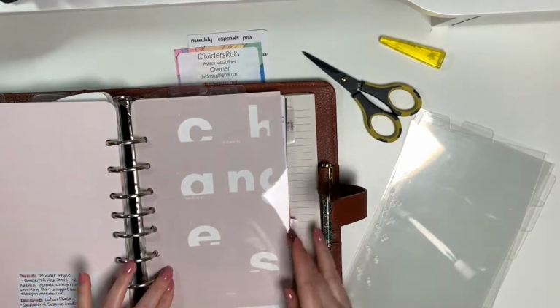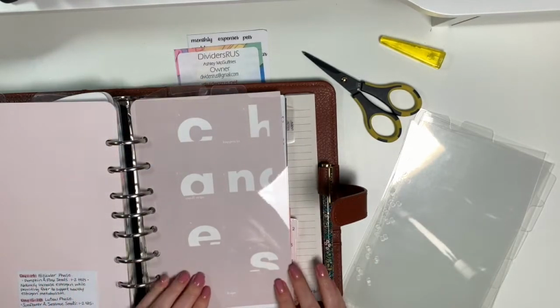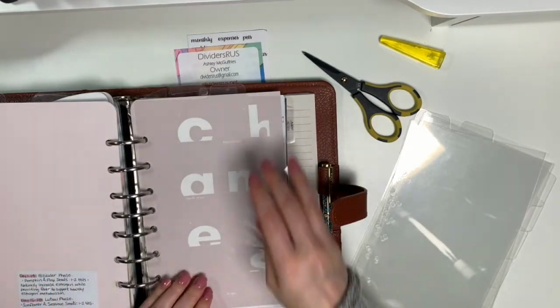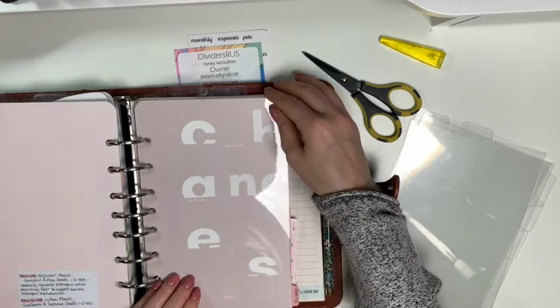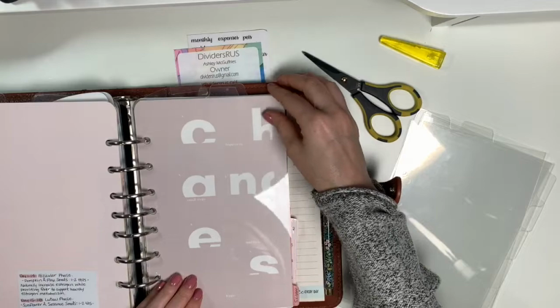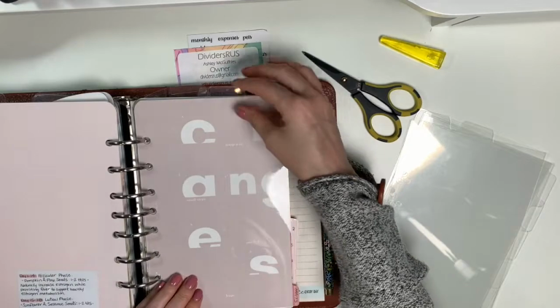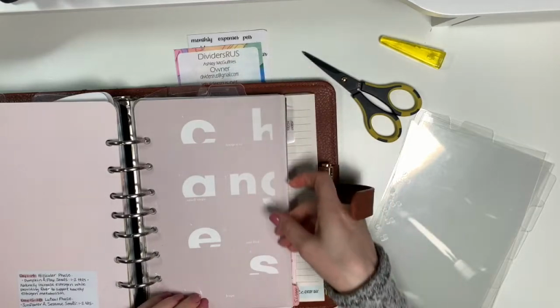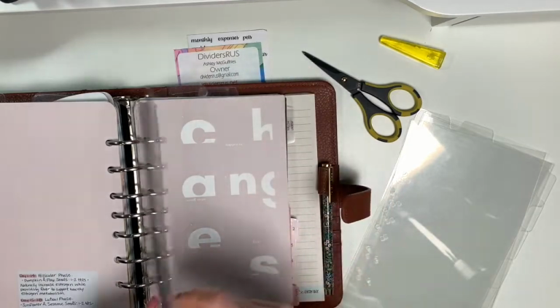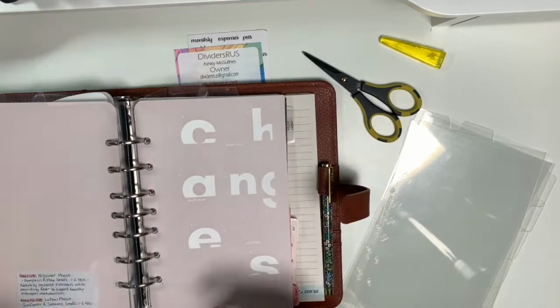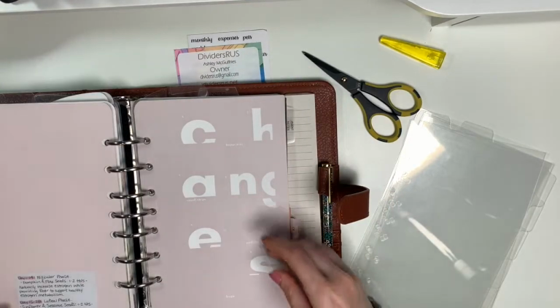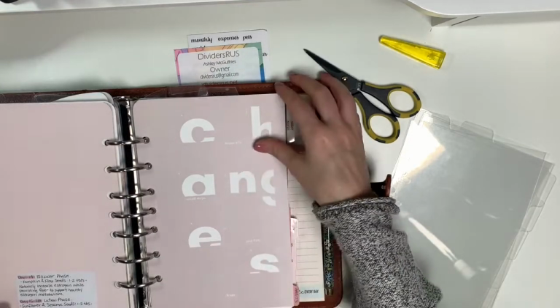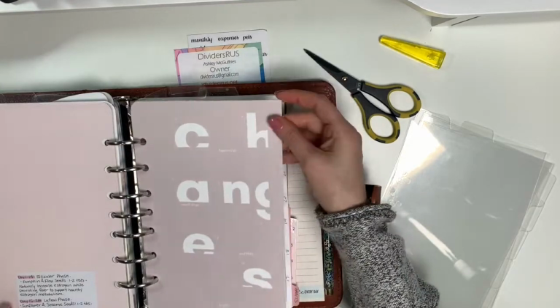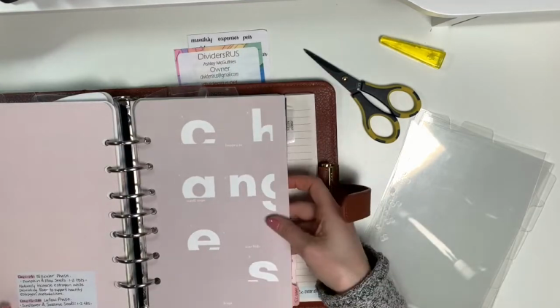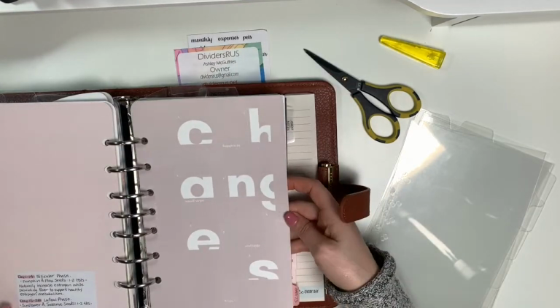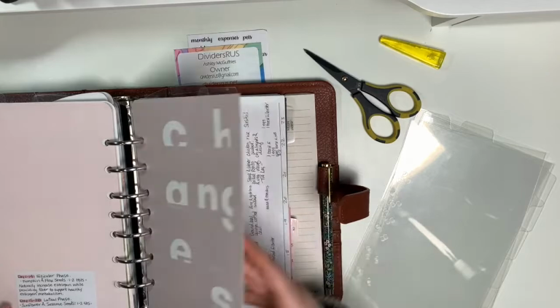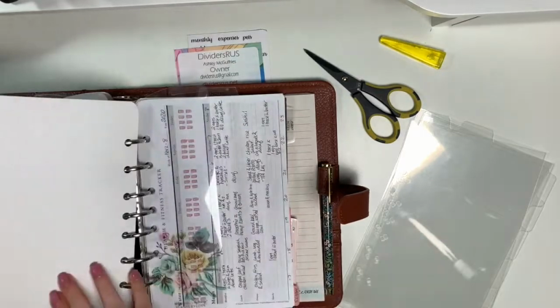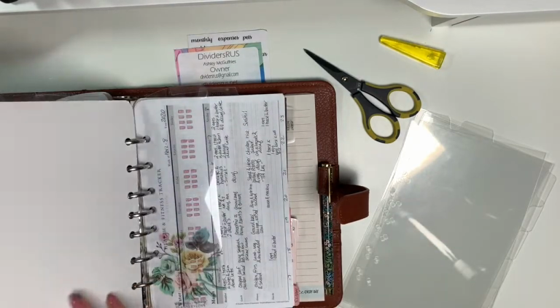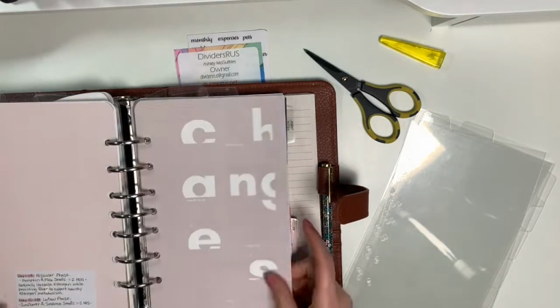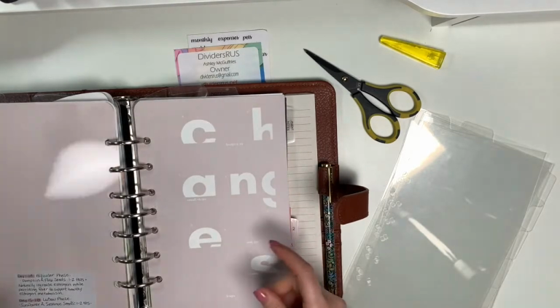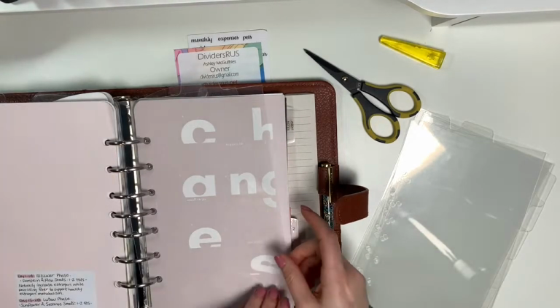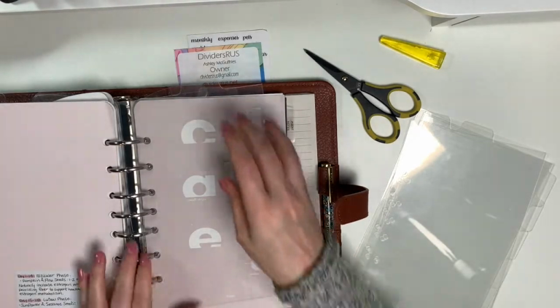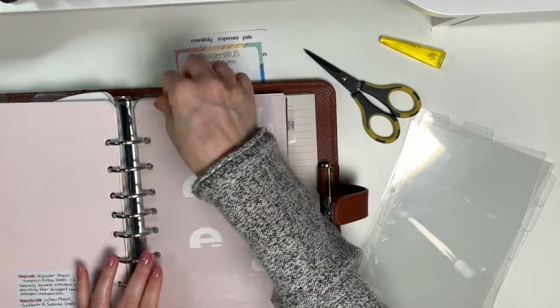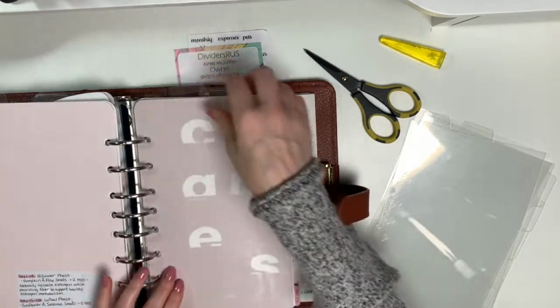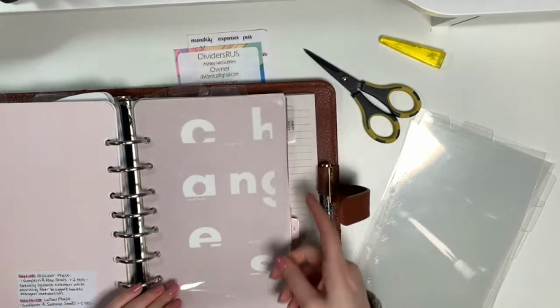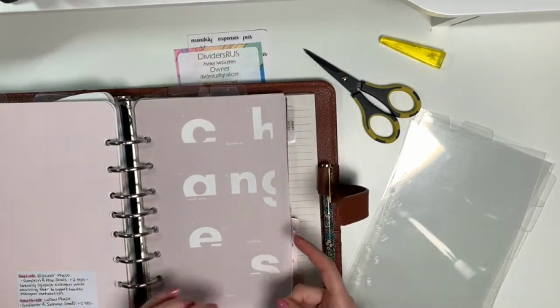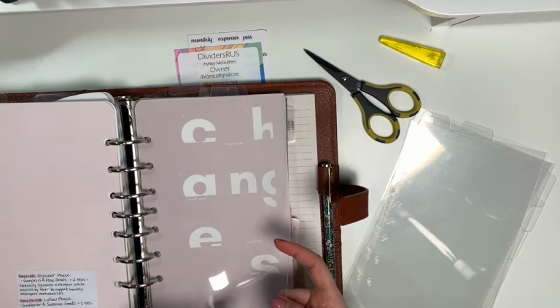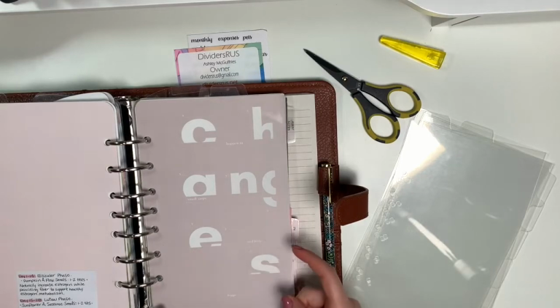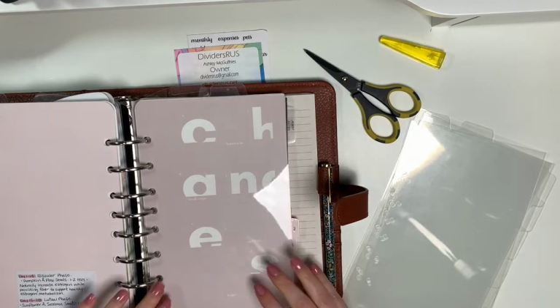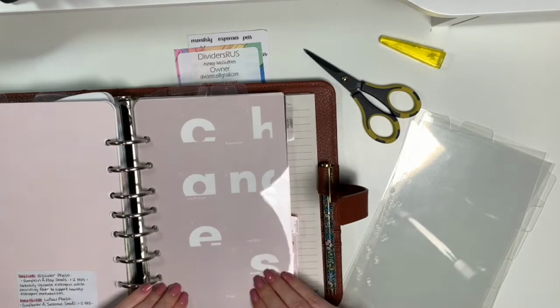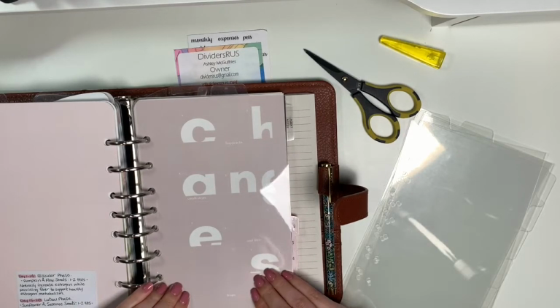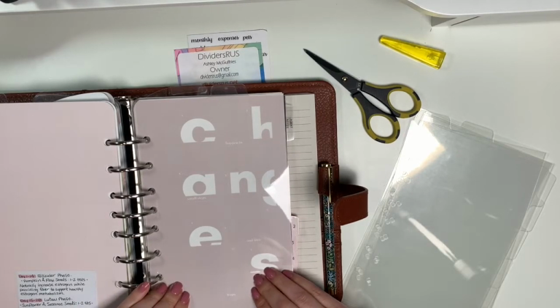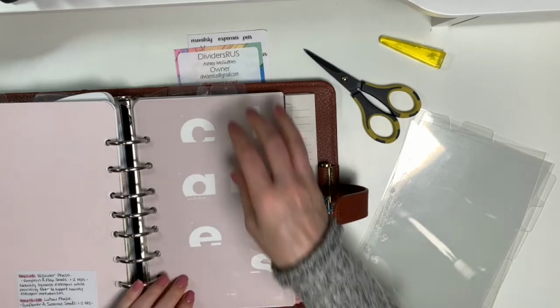It's pretty — you just flip it over and there you go. I love them. They are so thin, so they're not going to bulk up your planner. Highly recommend these.